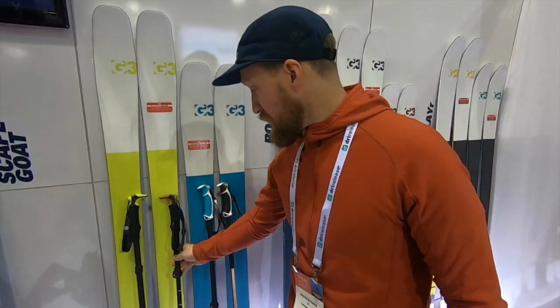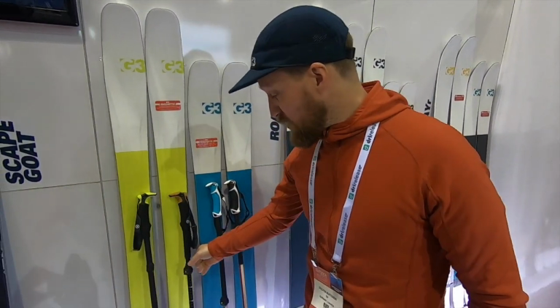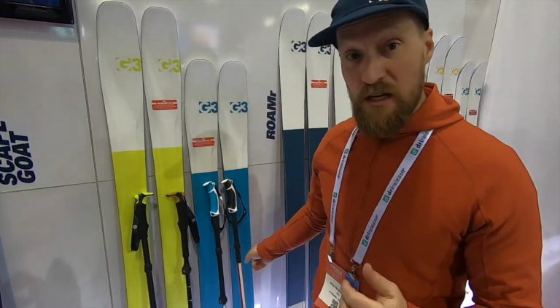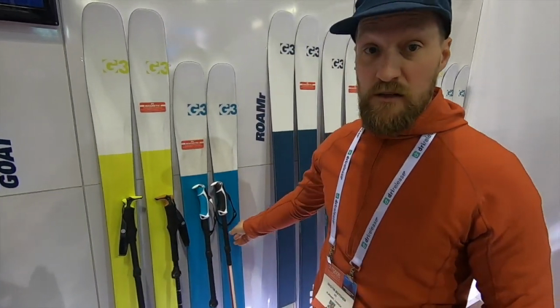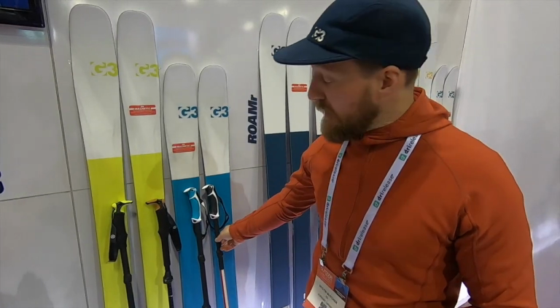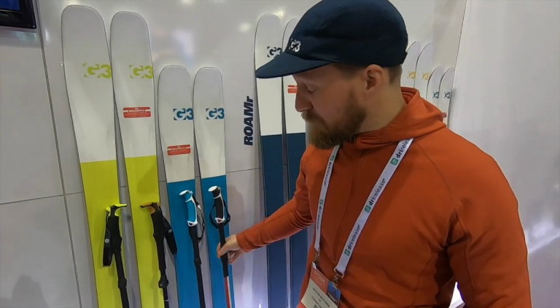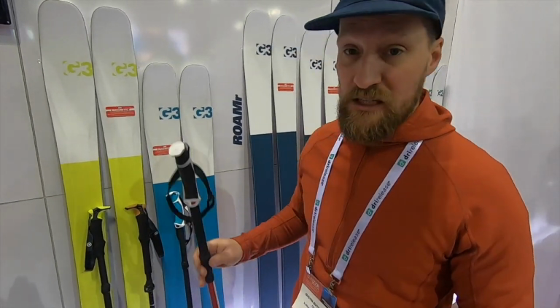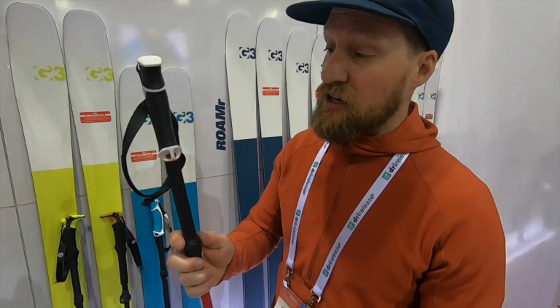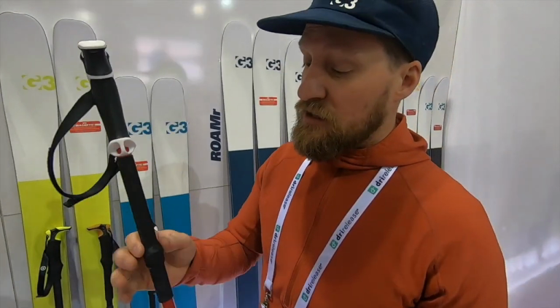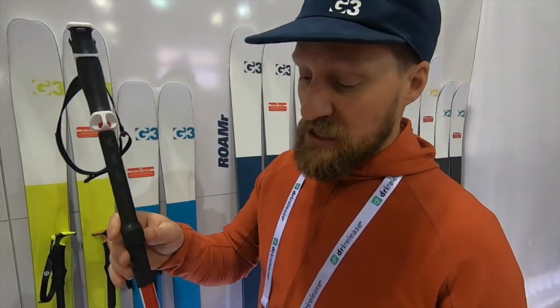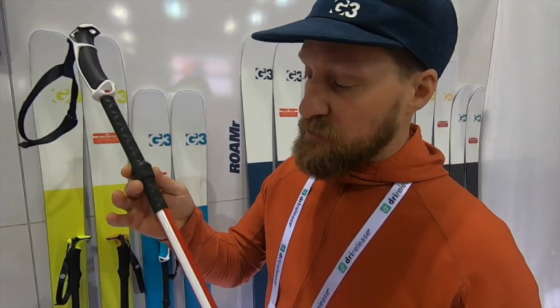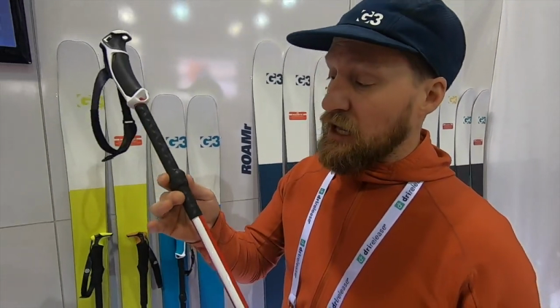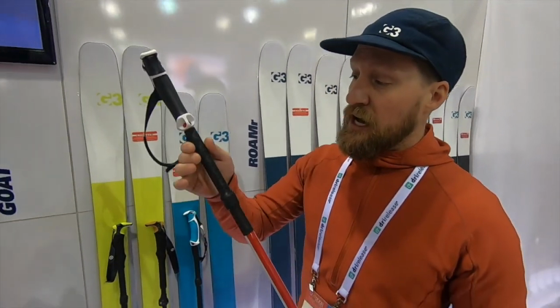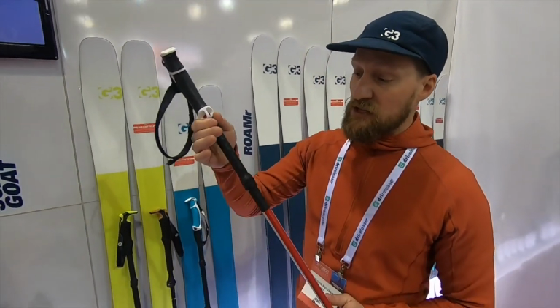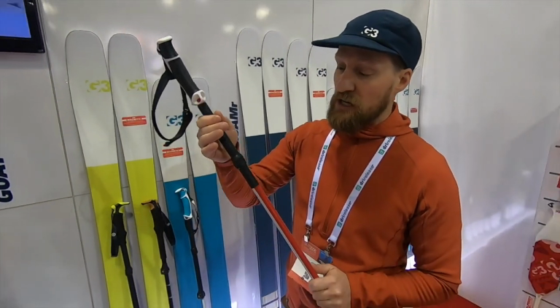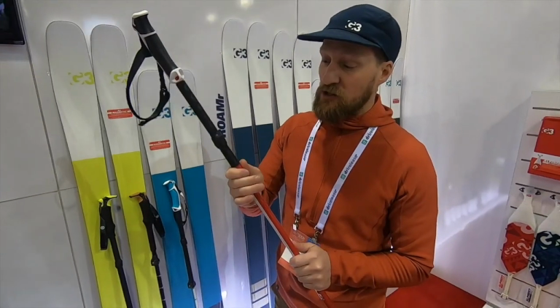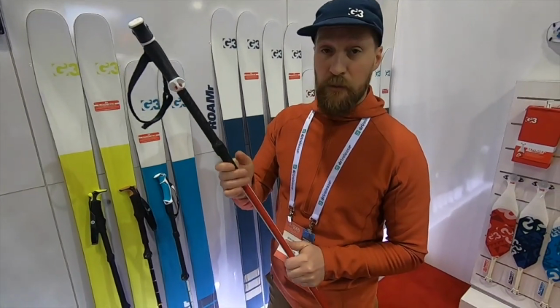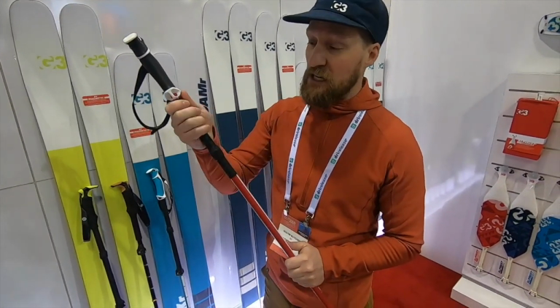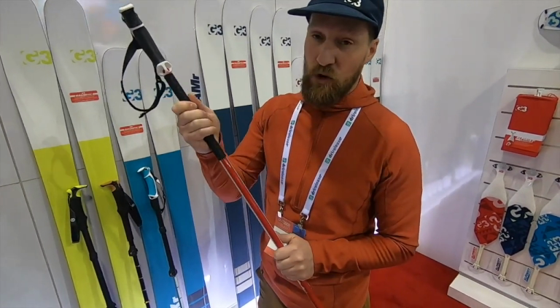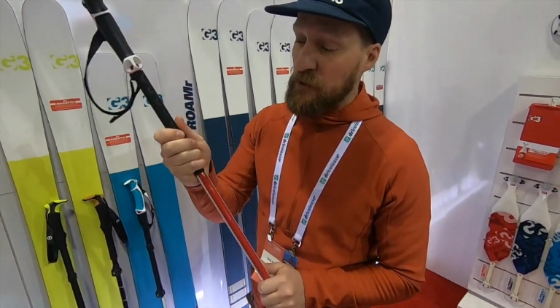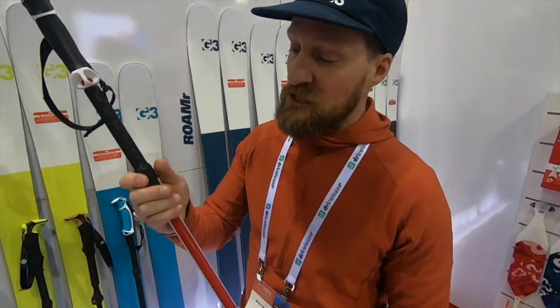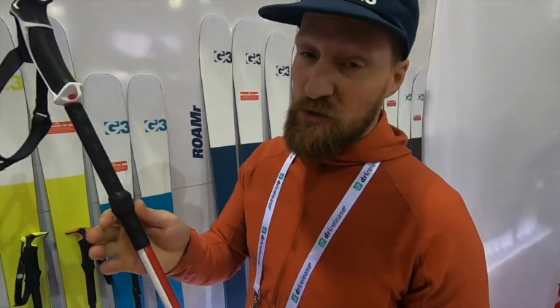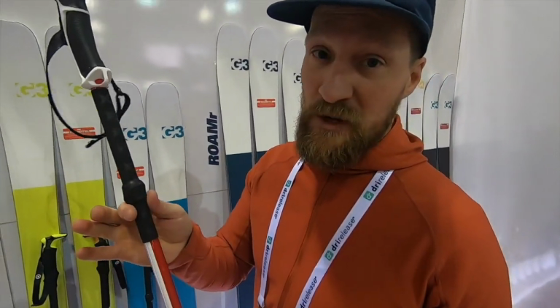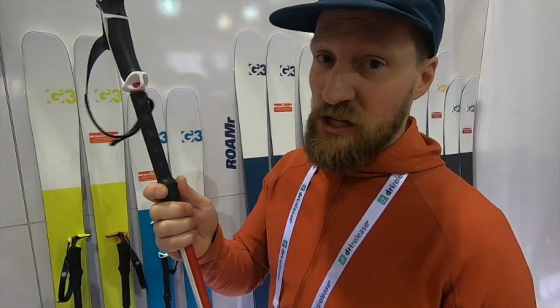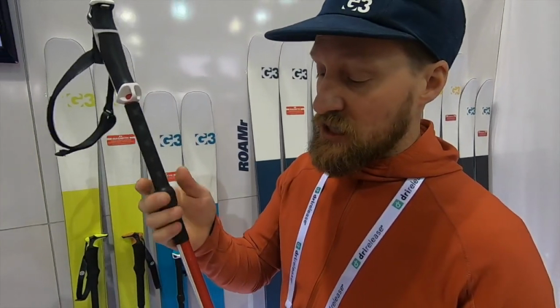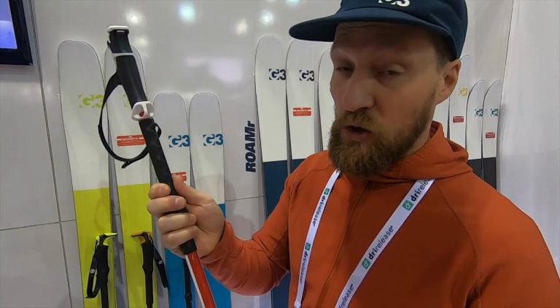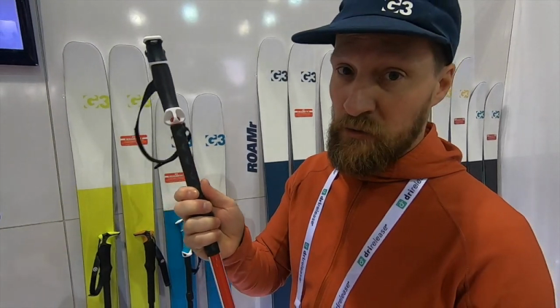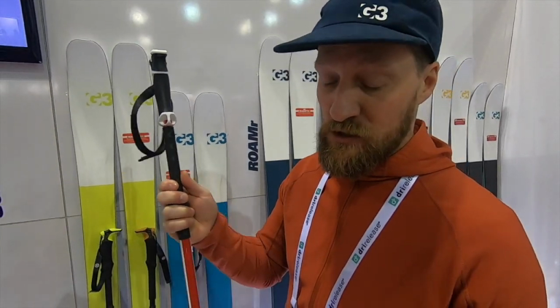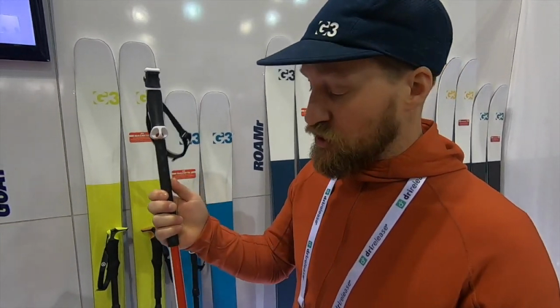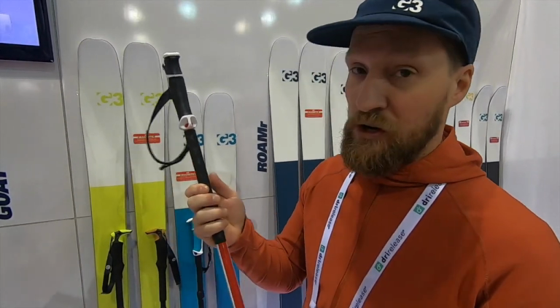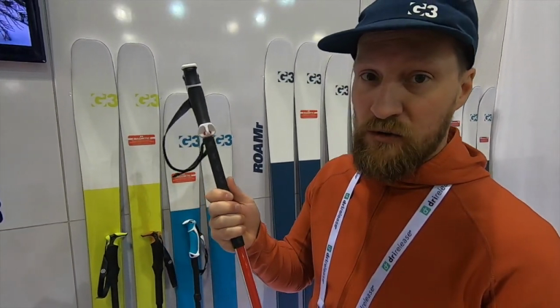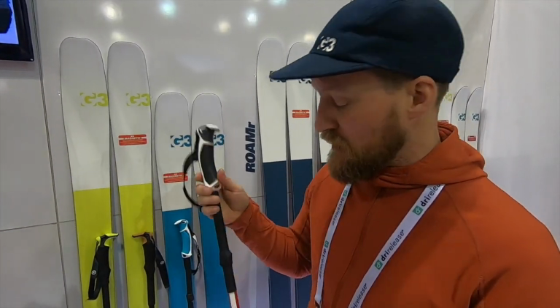The rest of the pole line got updated this year. The Fixie gets an update in color and gets a new extended grip to give you more hand positions, as well as some insulation against the cold aluminum should you be touring without gloves on.